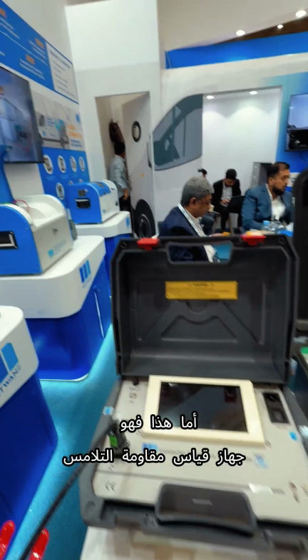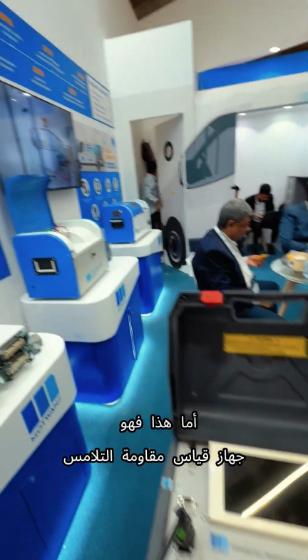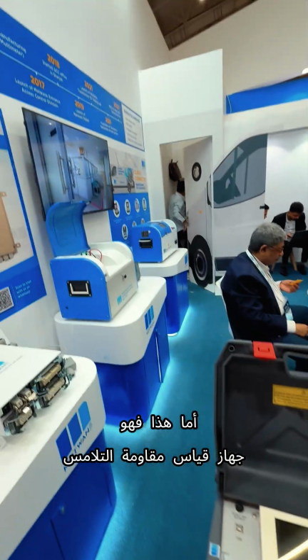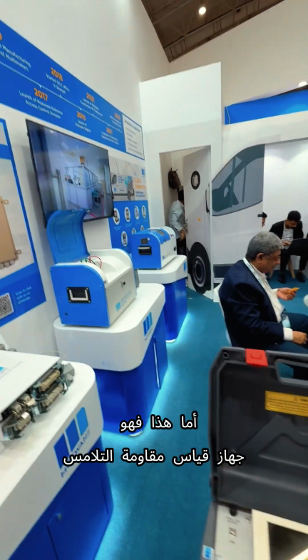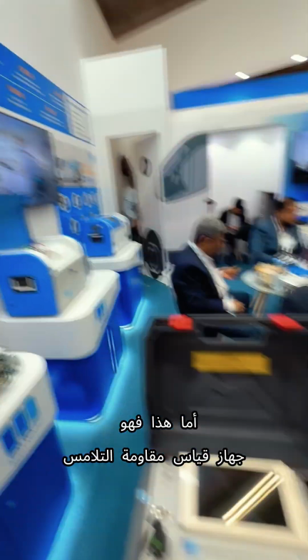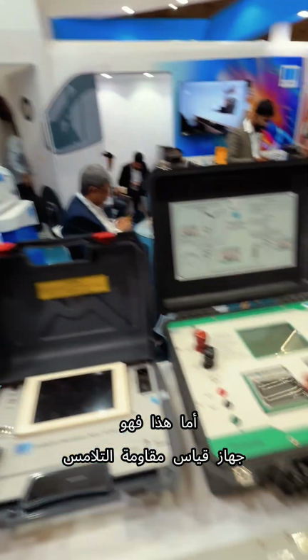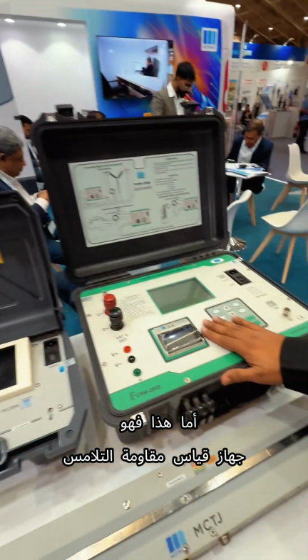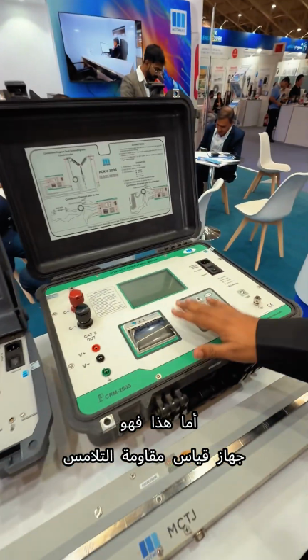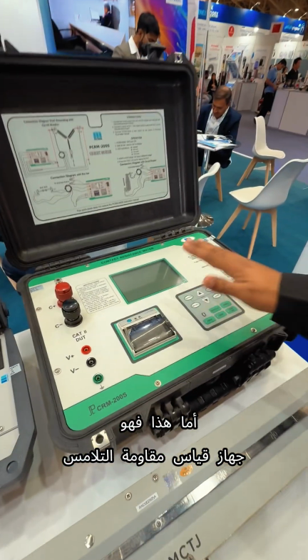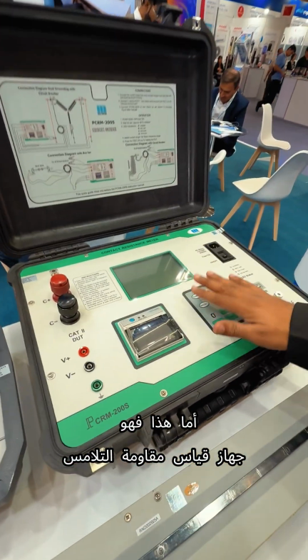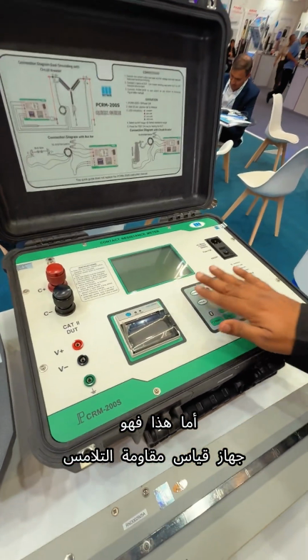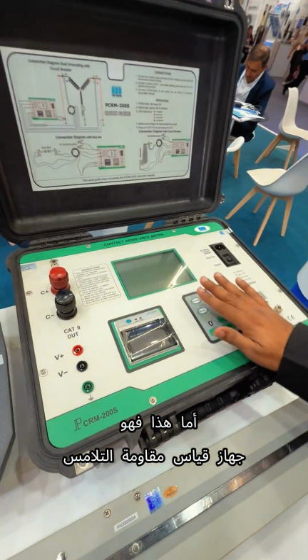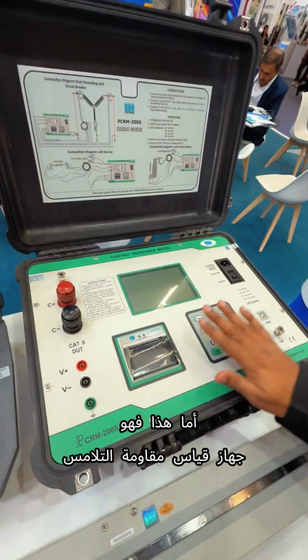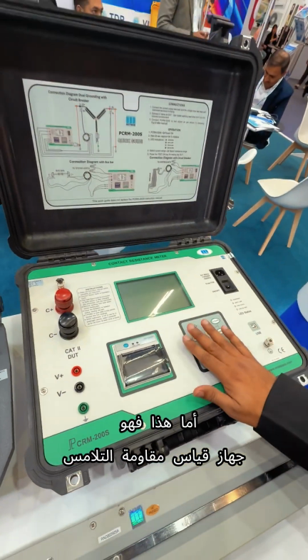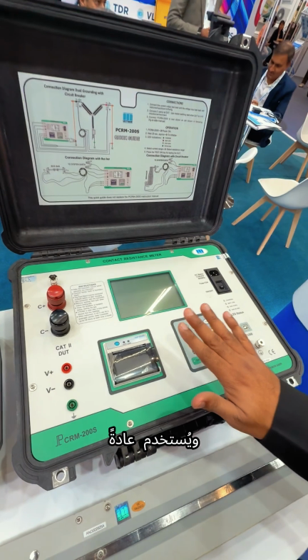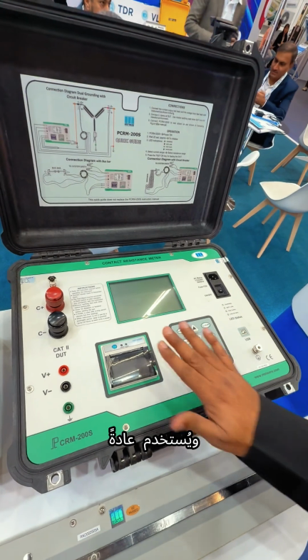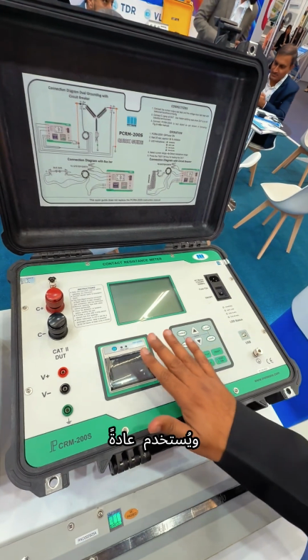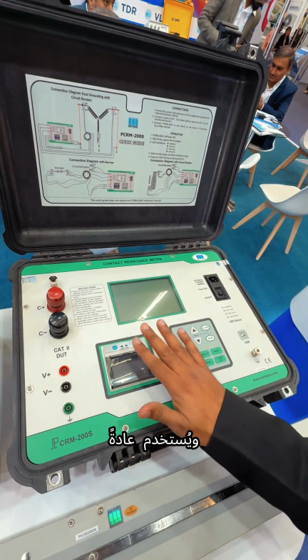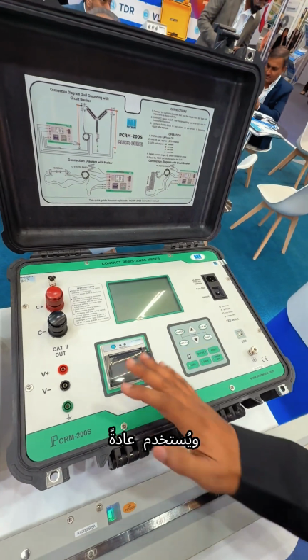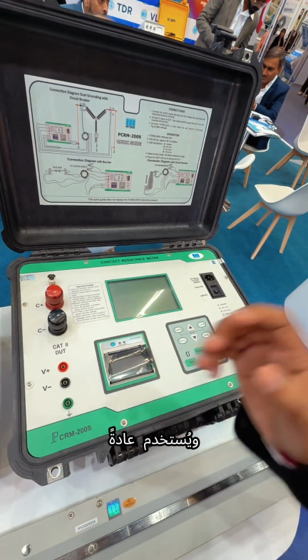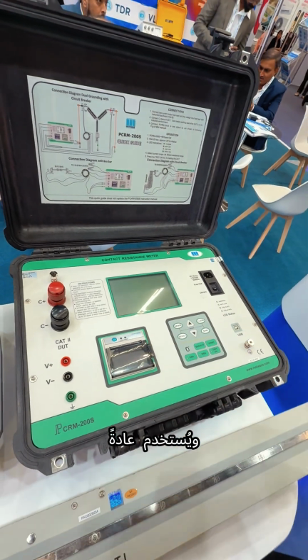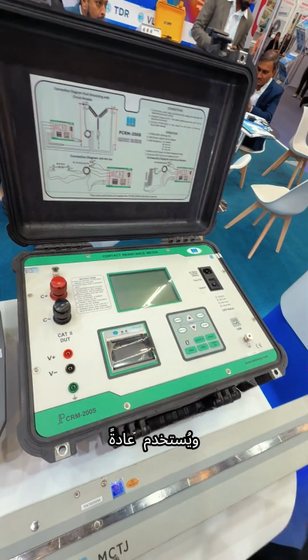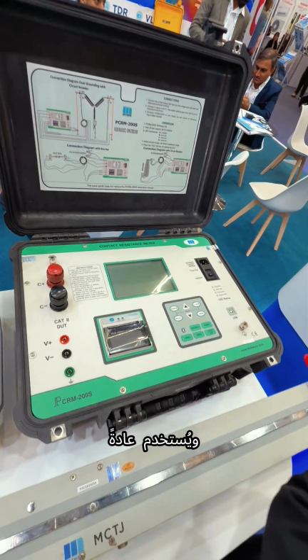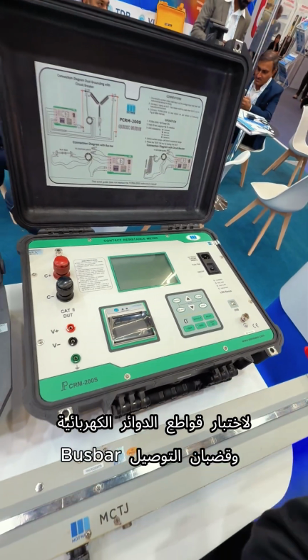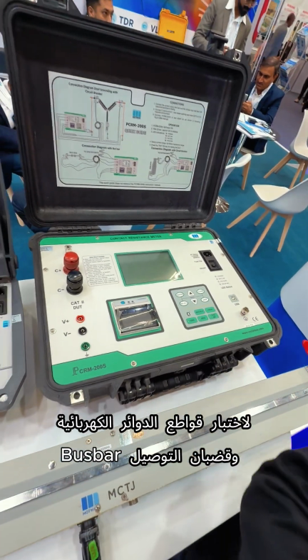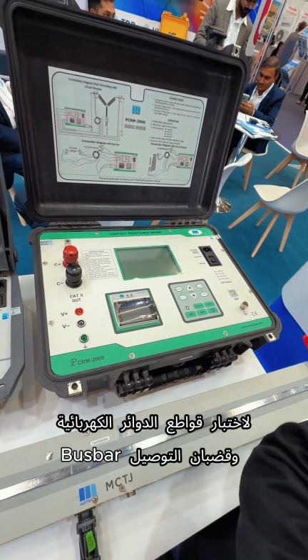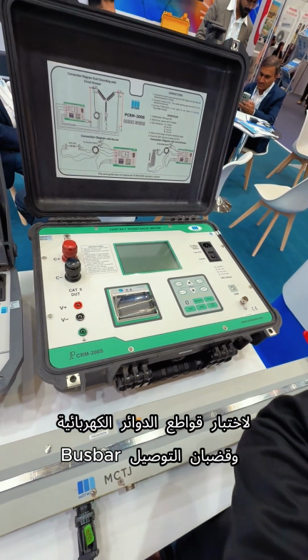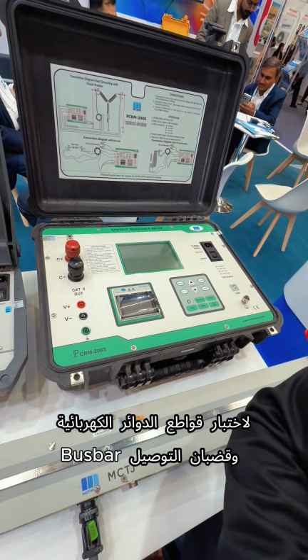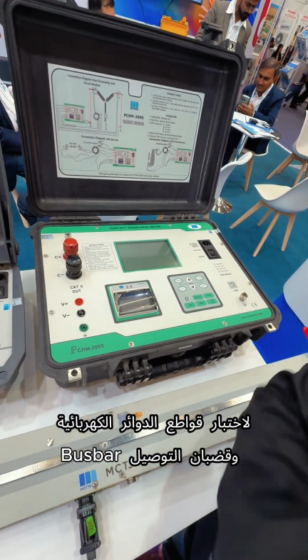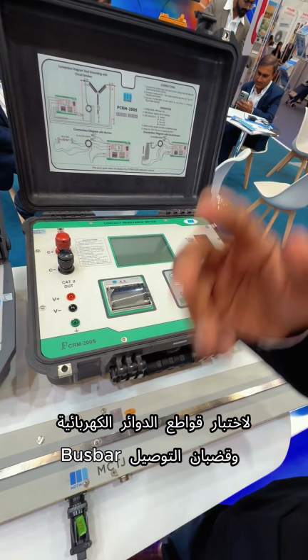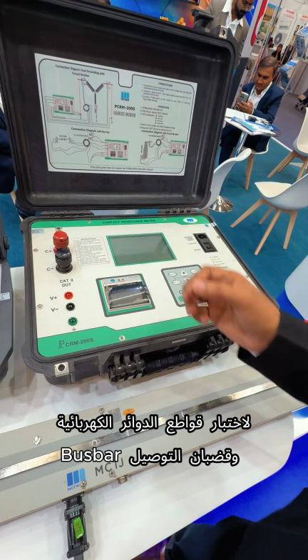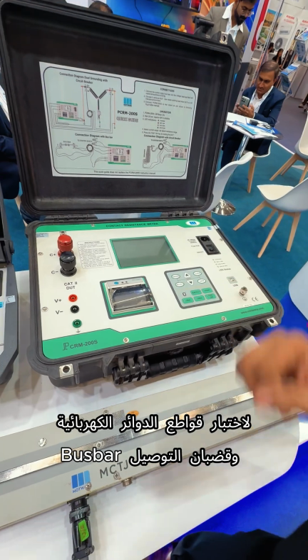This is the contact resistance meter, and this is basically used for circuit breaker testing and burst bar testing.